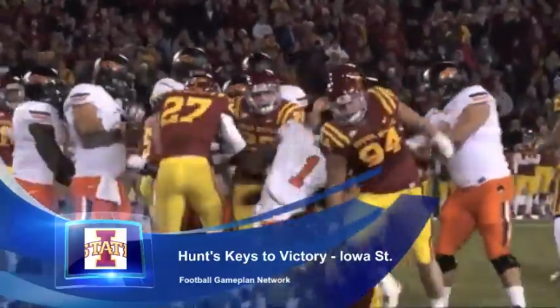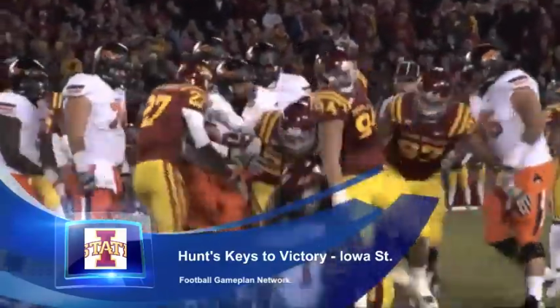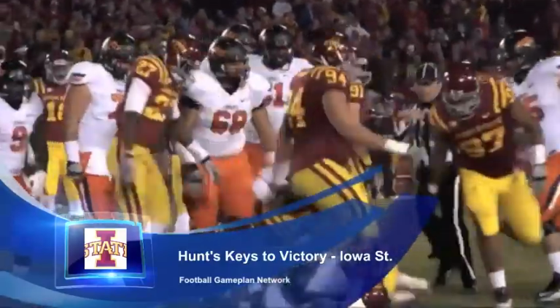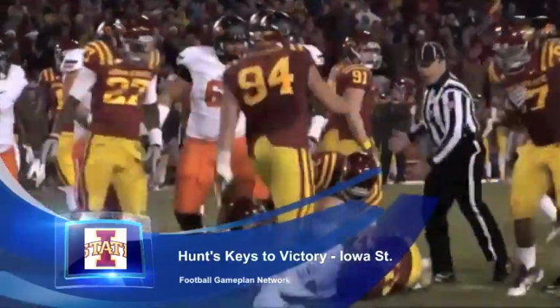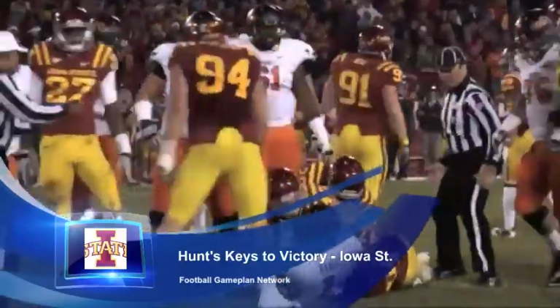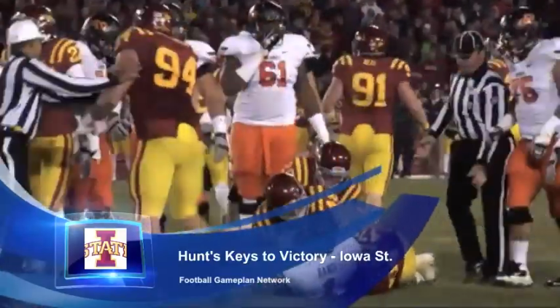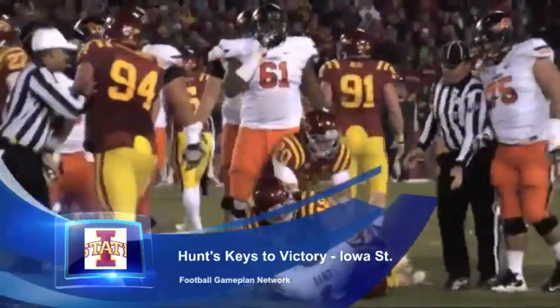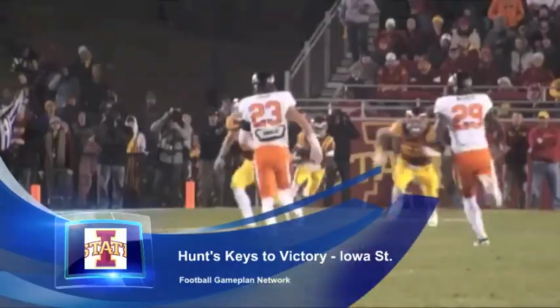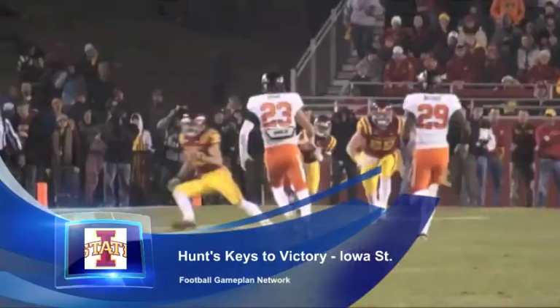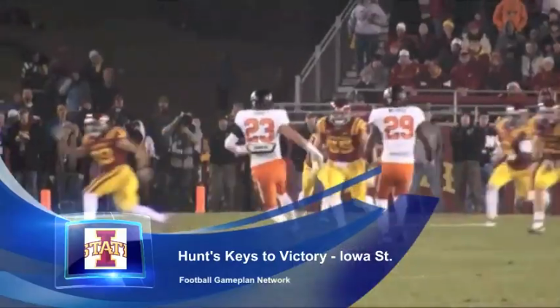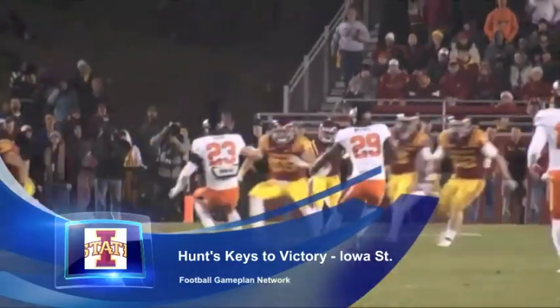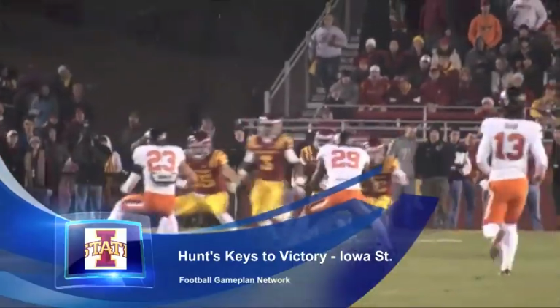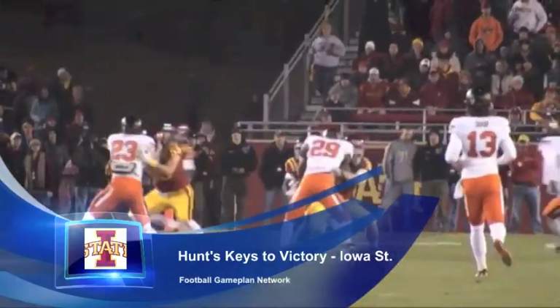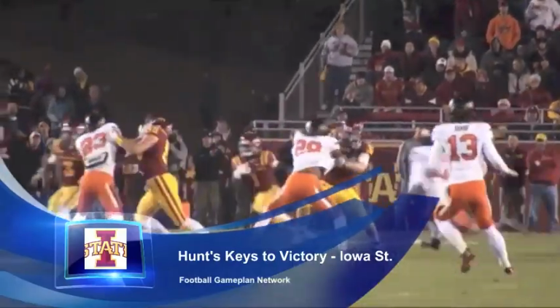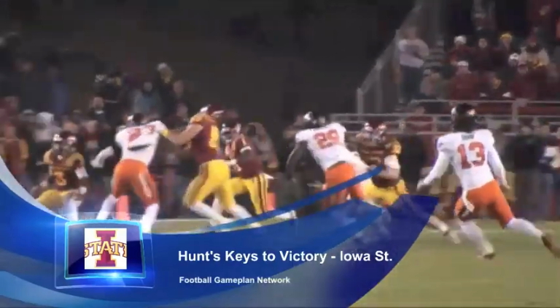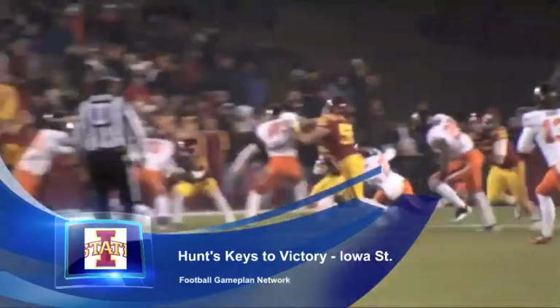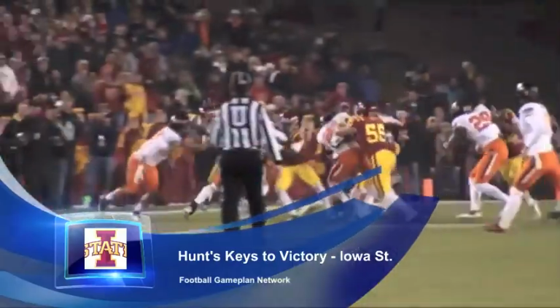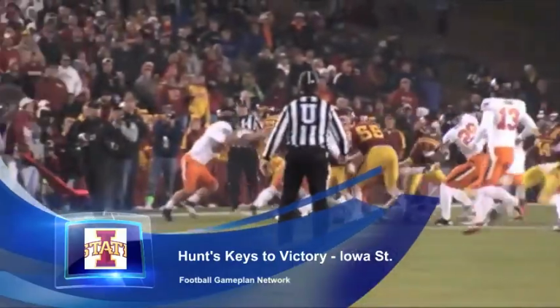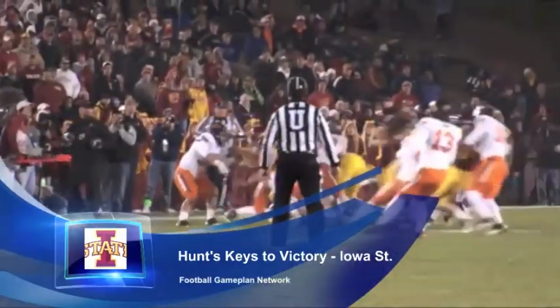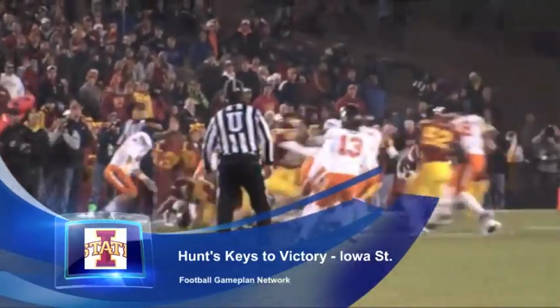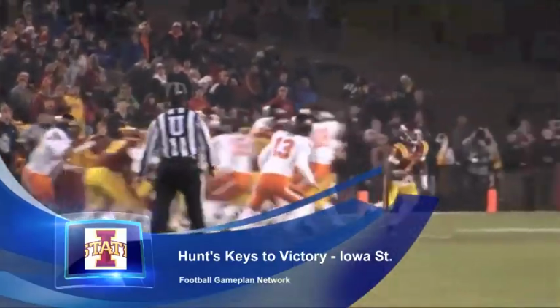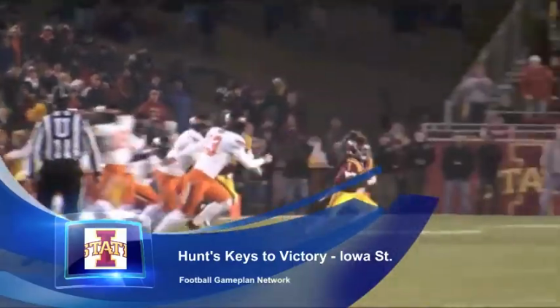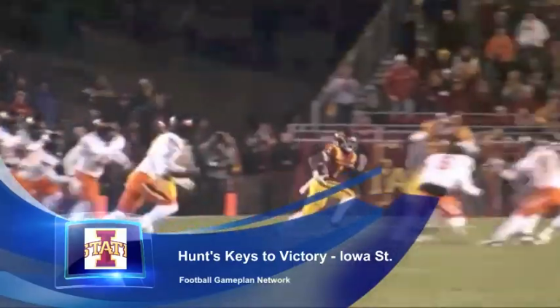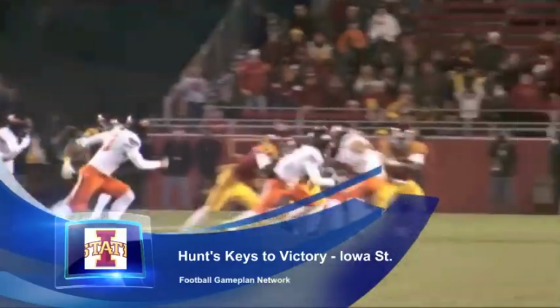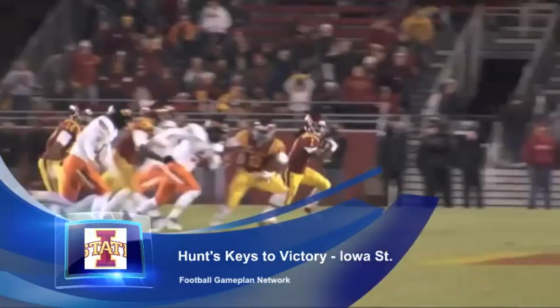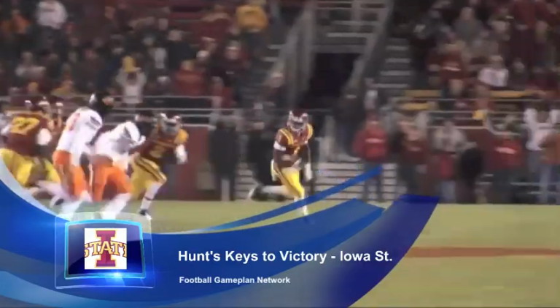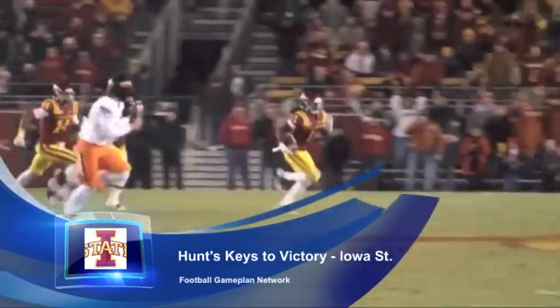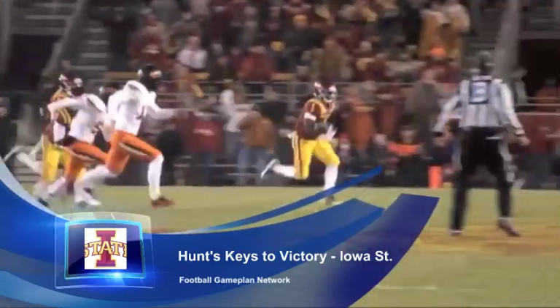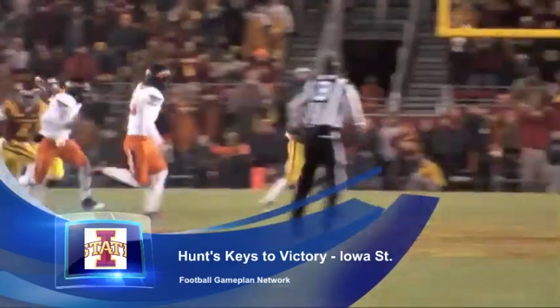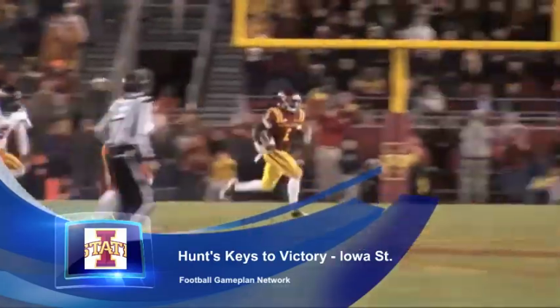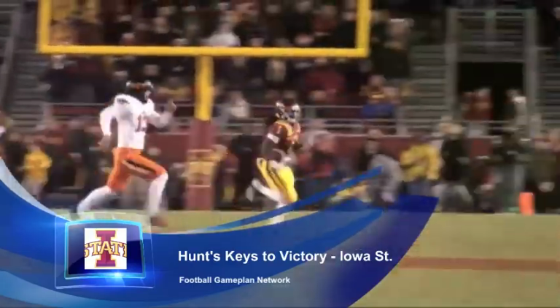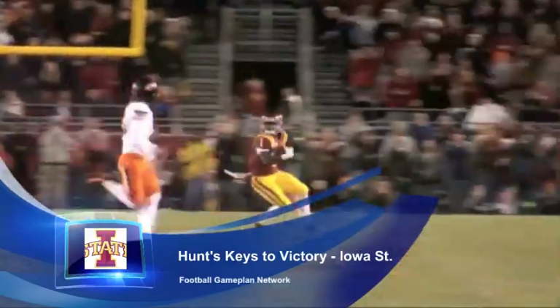Also defensively, they have to make sure they secure their gaps and shut down that running game. If they blow up the run on early downs and distances, they're gonna have a lot of success in stopping what Rutgers want to do on offense.